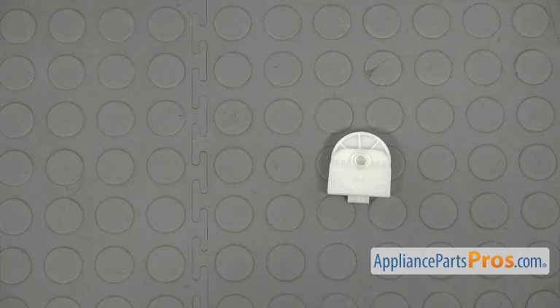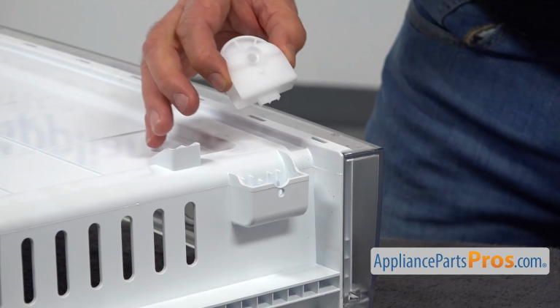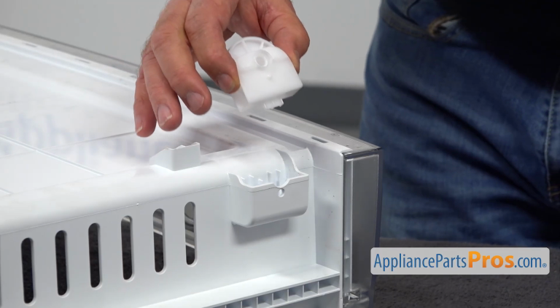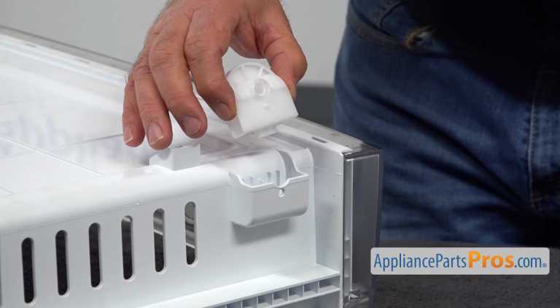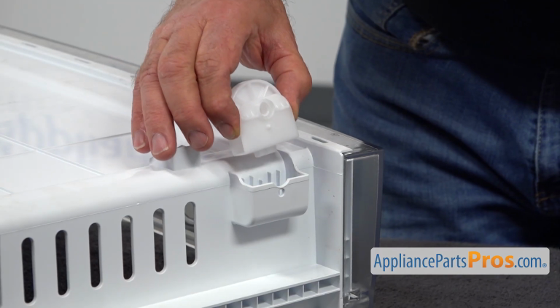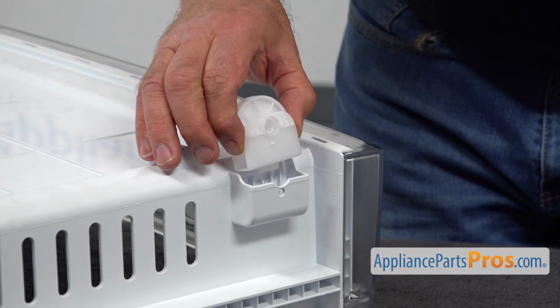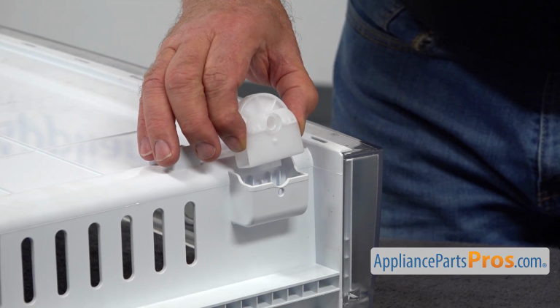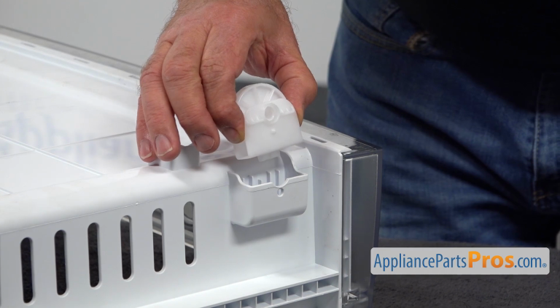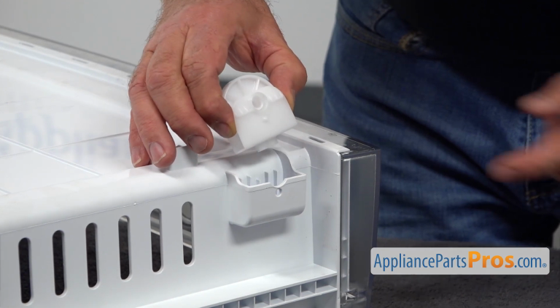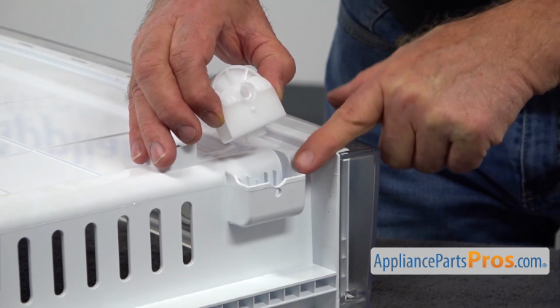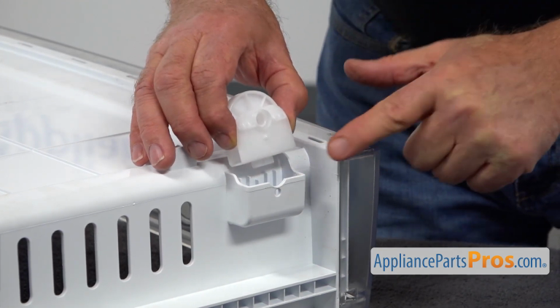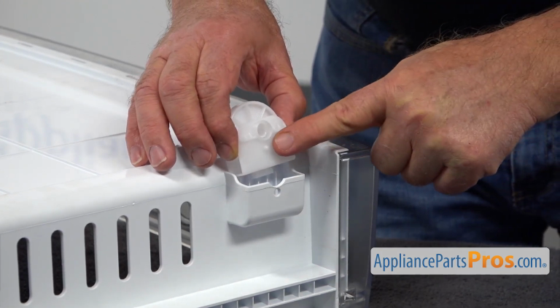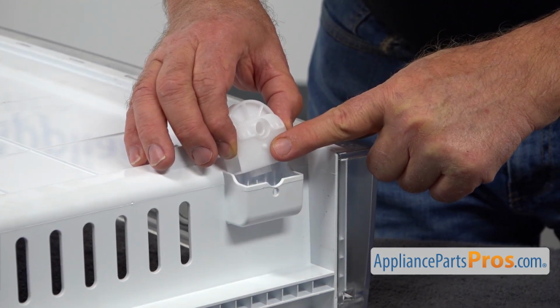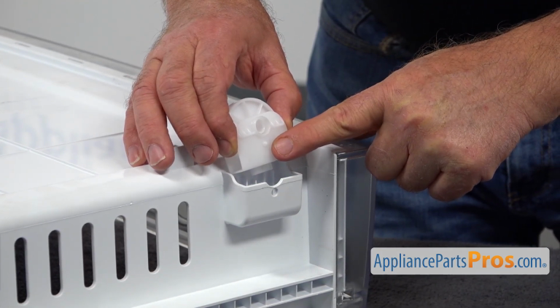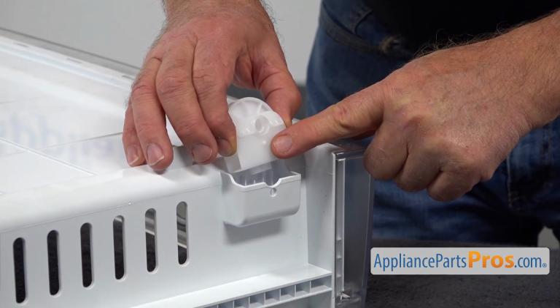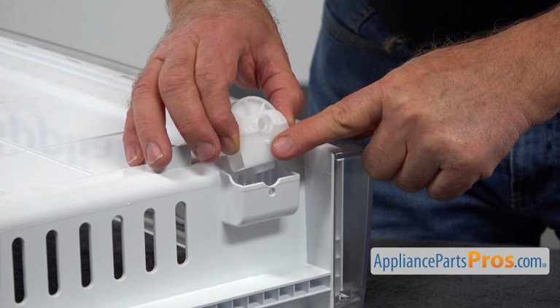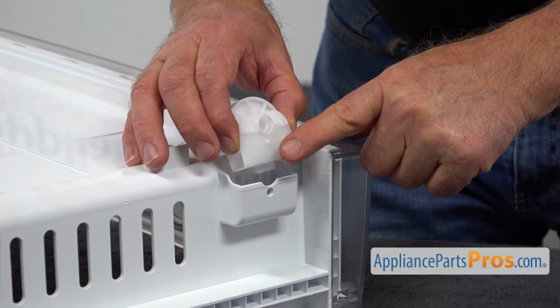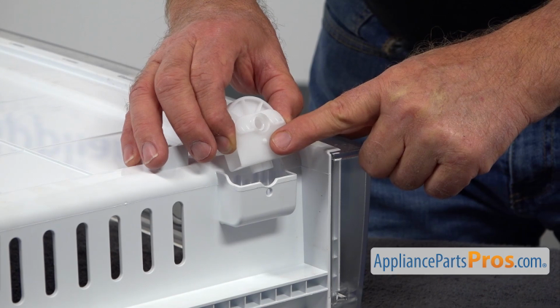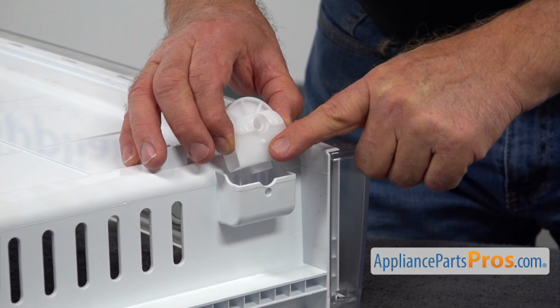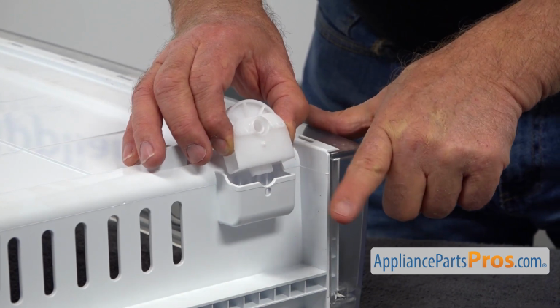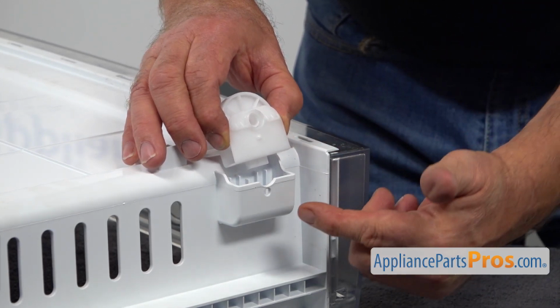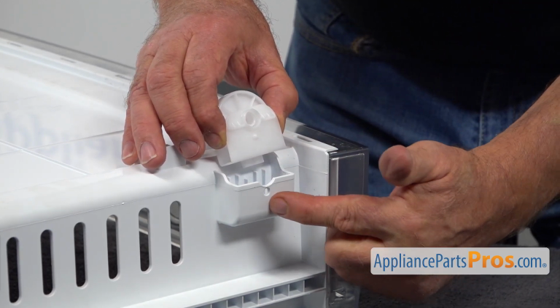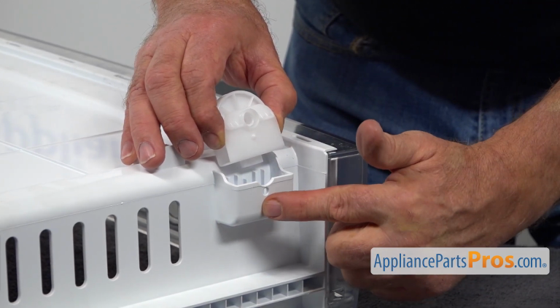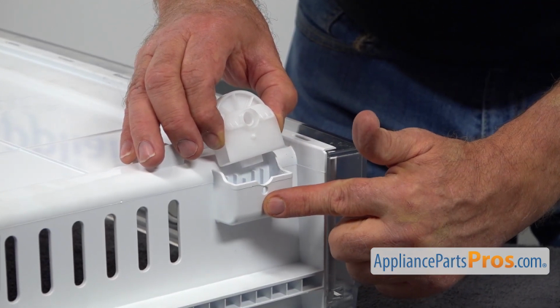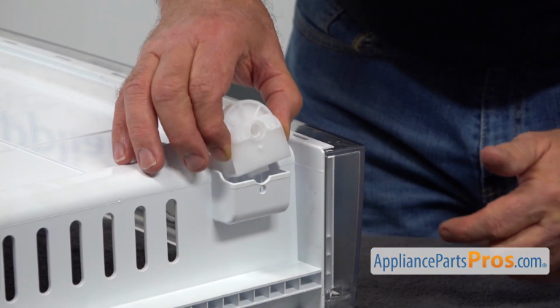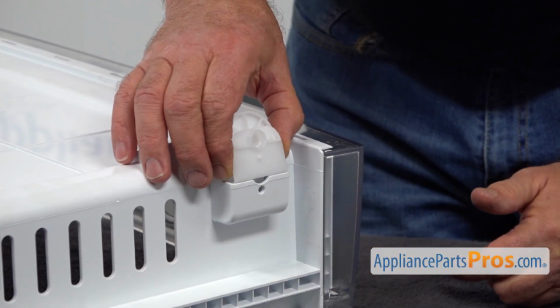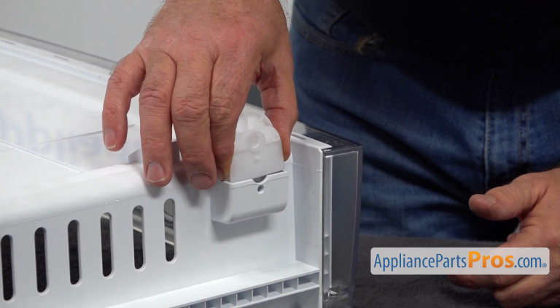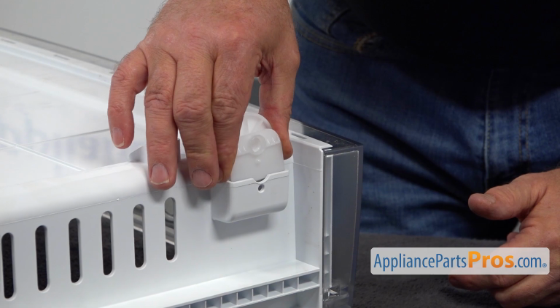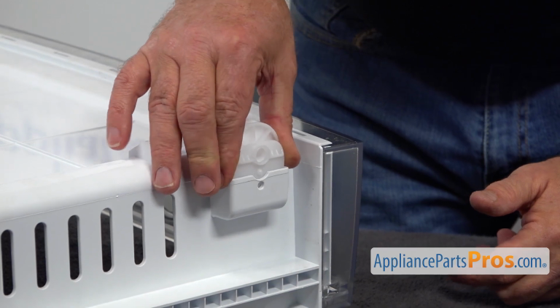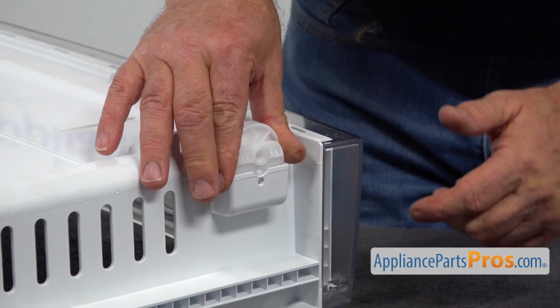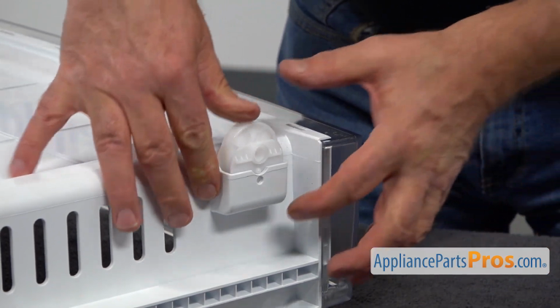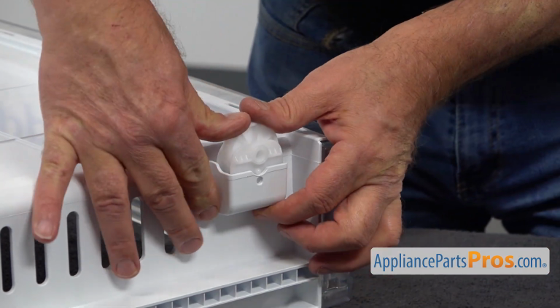All right, so this new roller is going to be installed into this place with this little tab facing outside, because we're going to lock into this opening here. I'm going to align it and press it in.